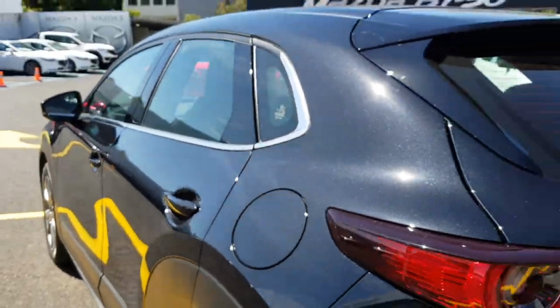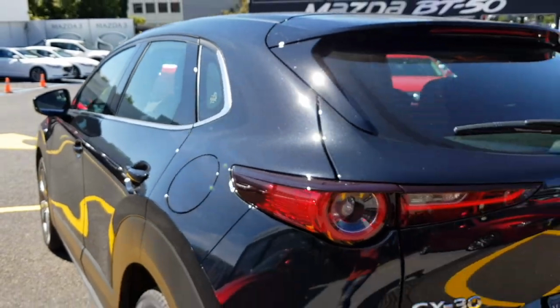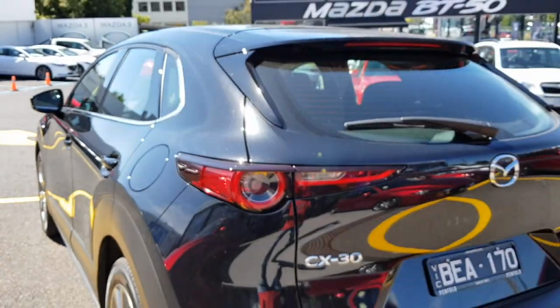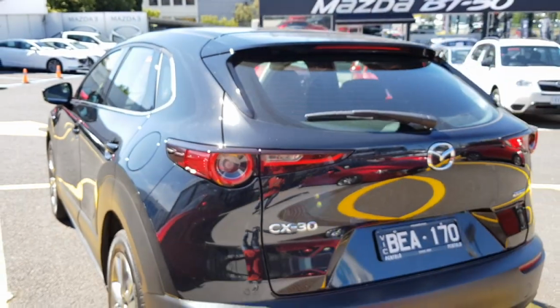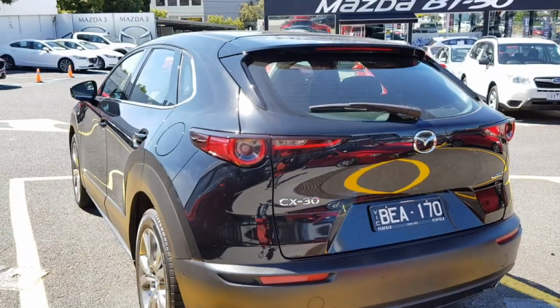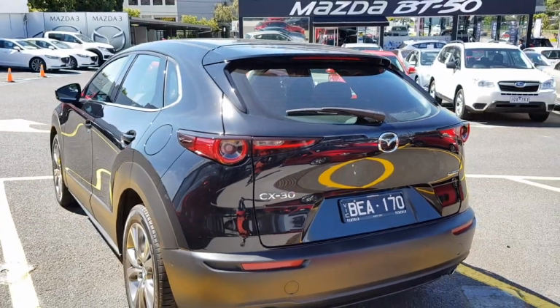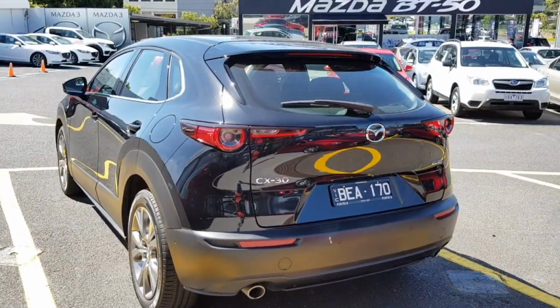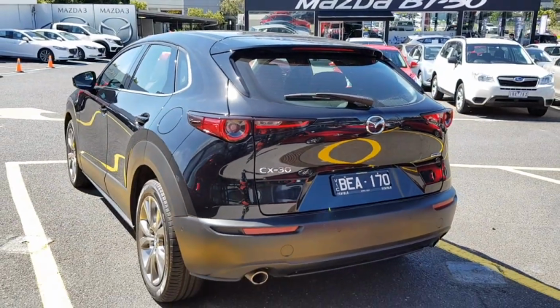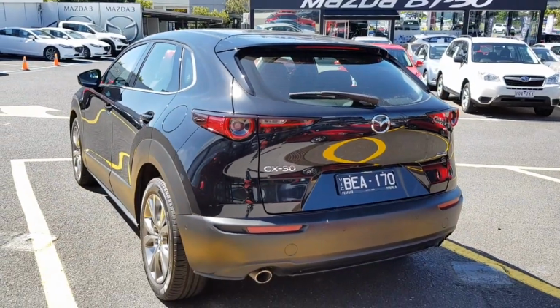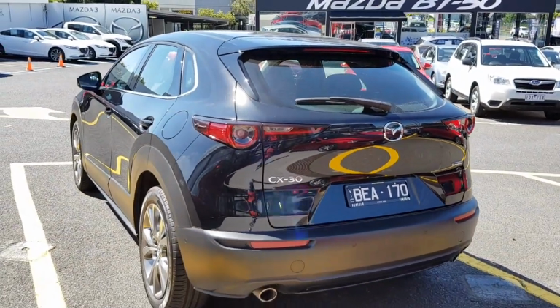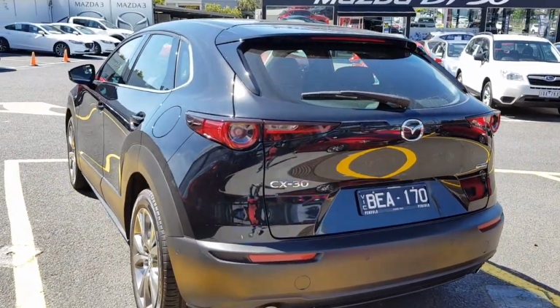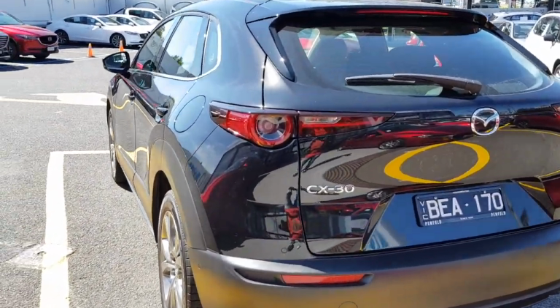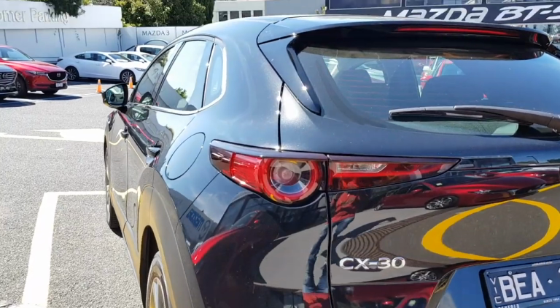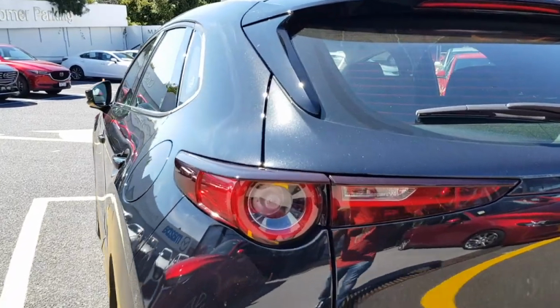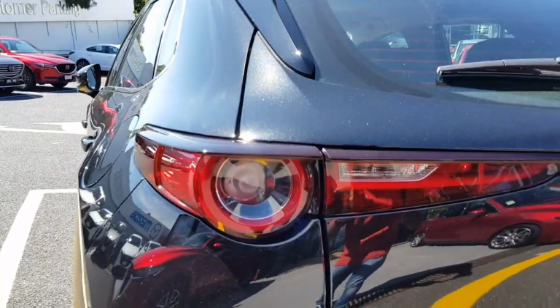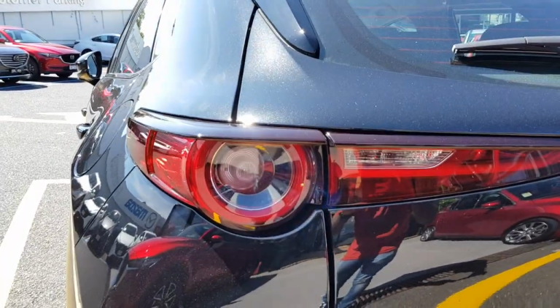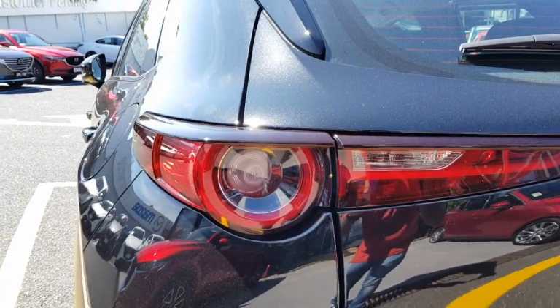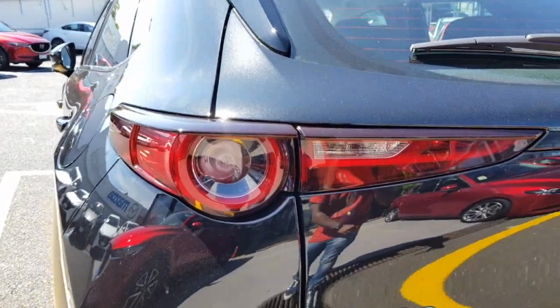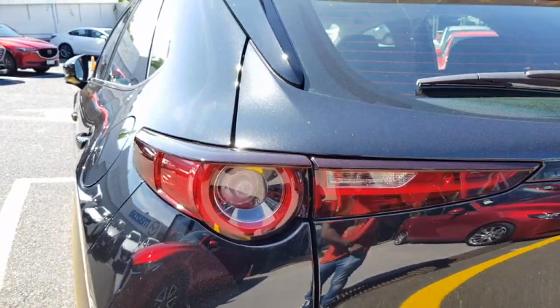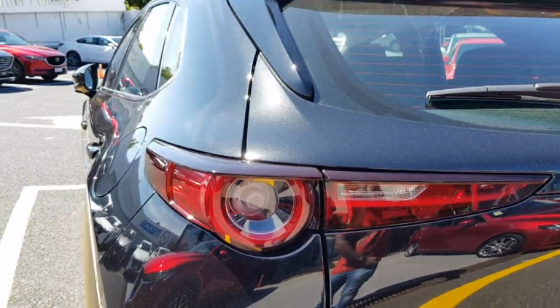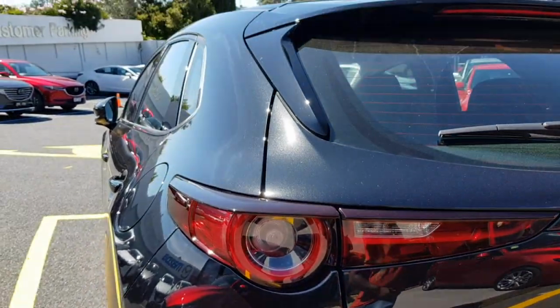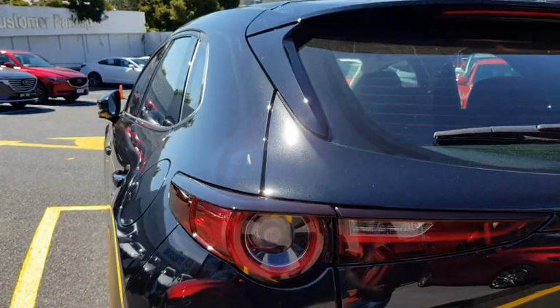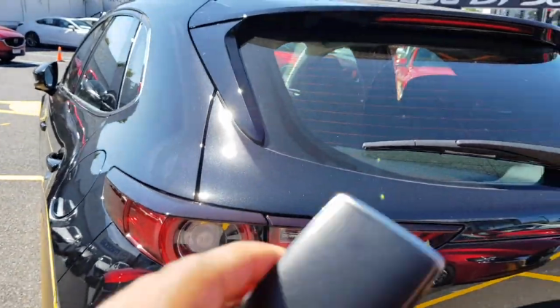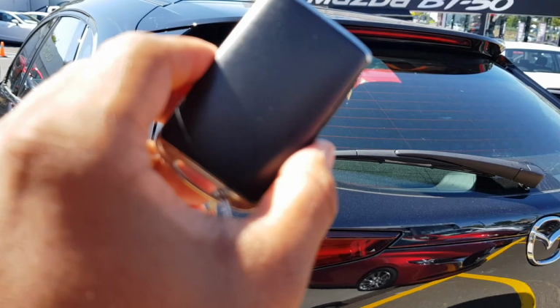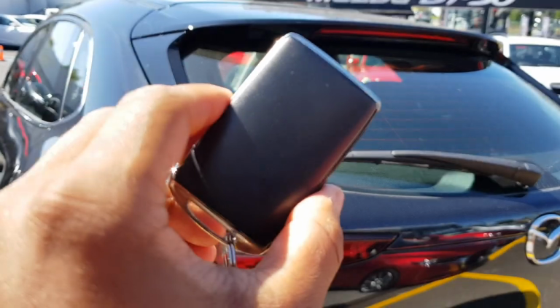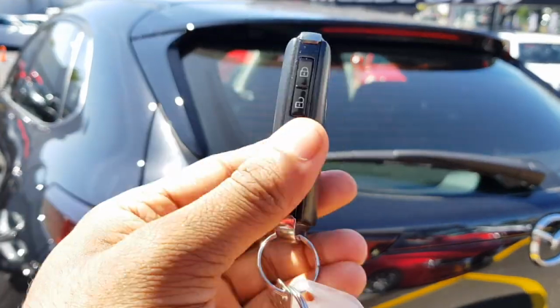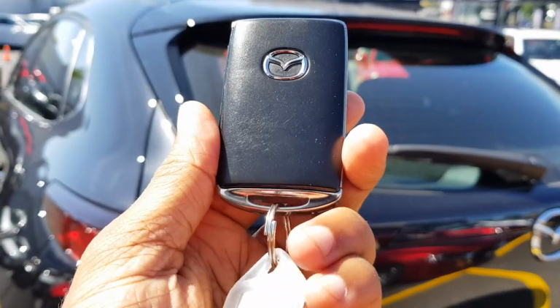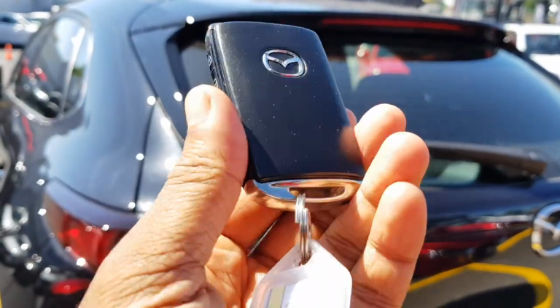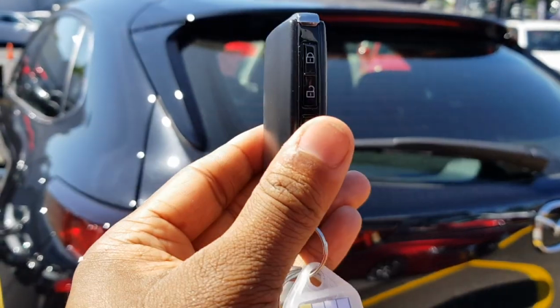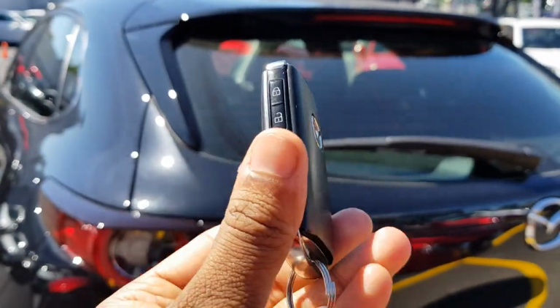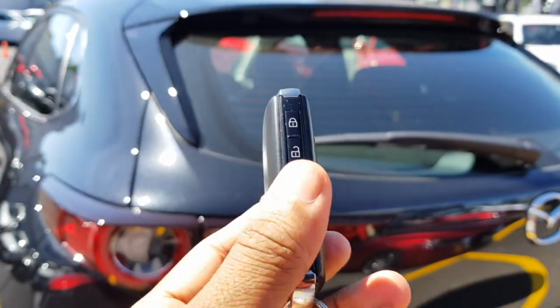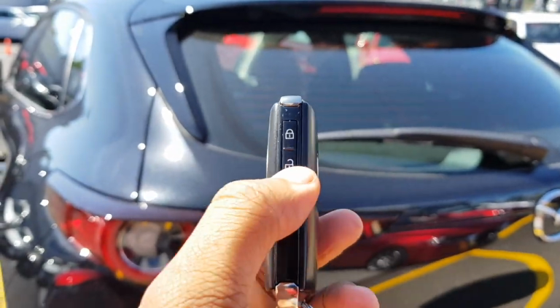Moving to the rear of the car, there's an opportunity to show you the key fob, which looks very flush and professional.